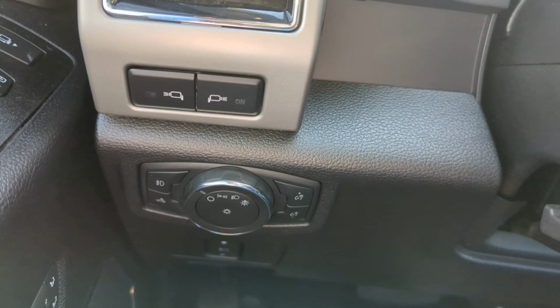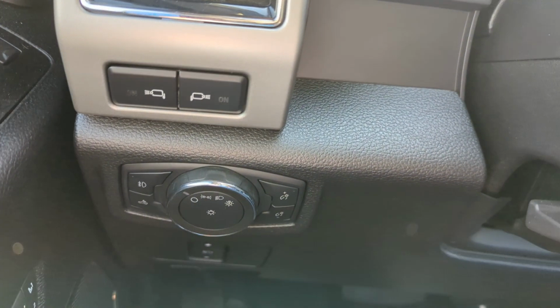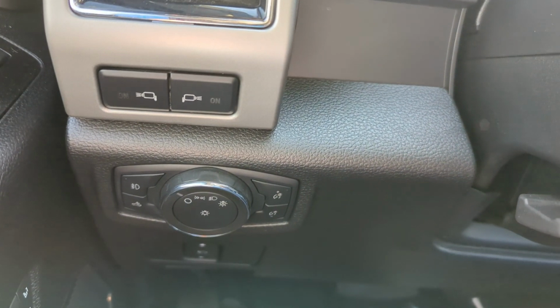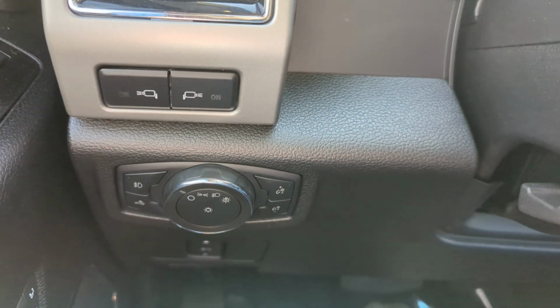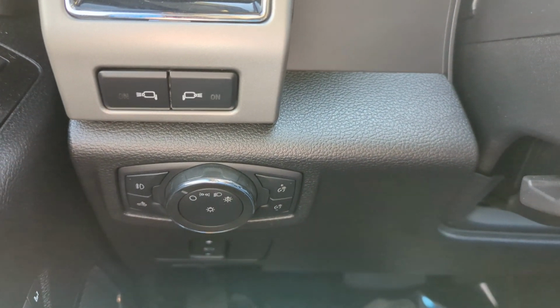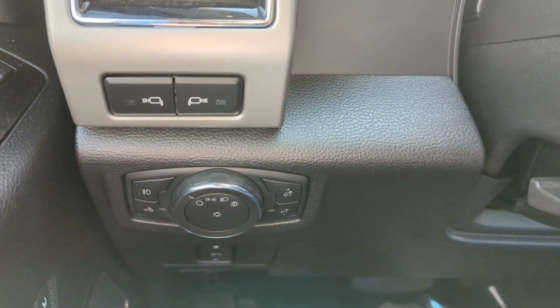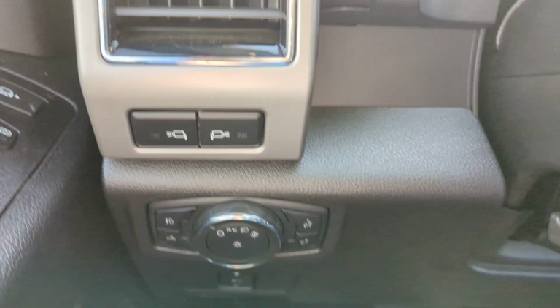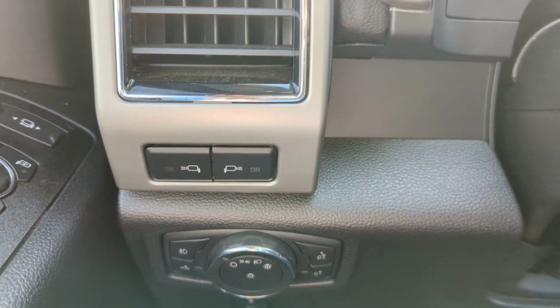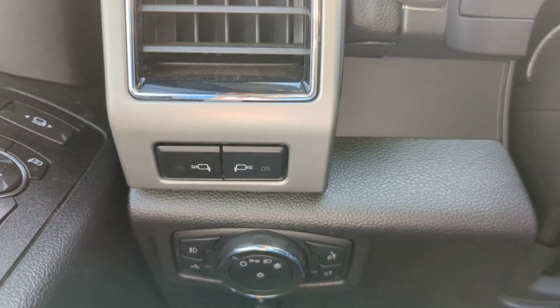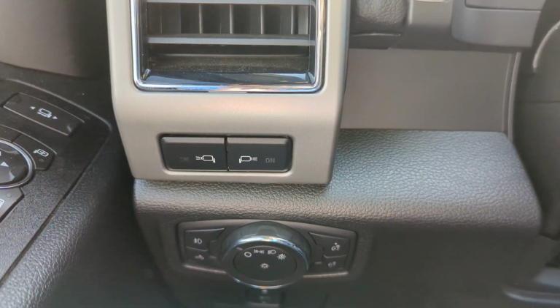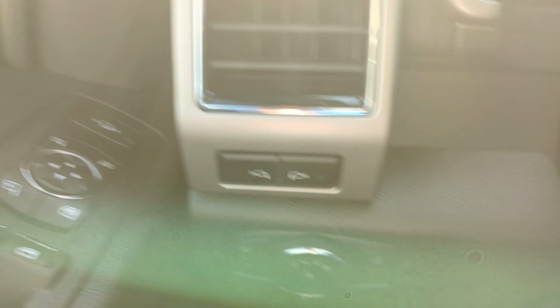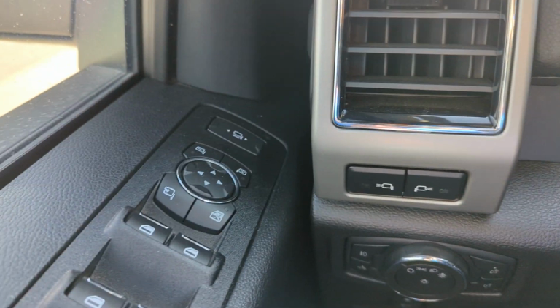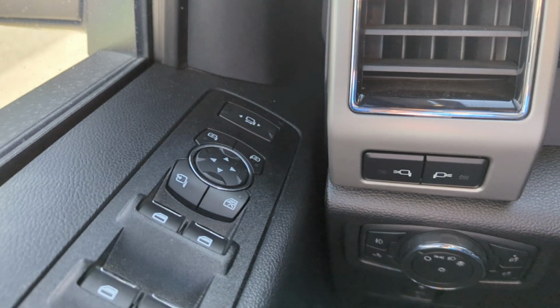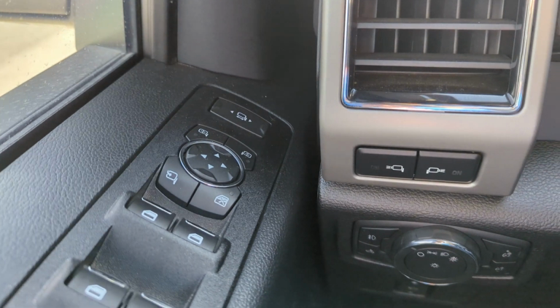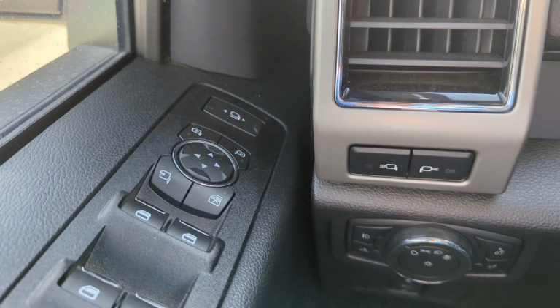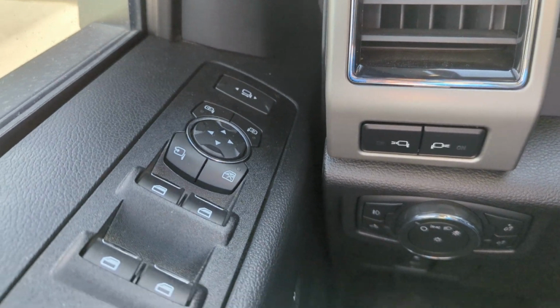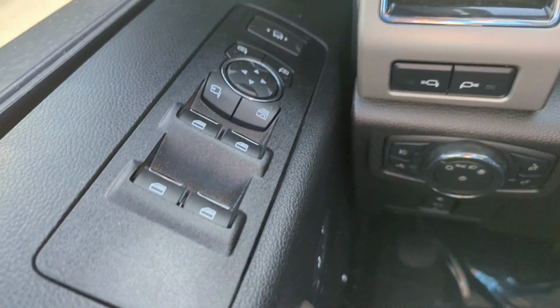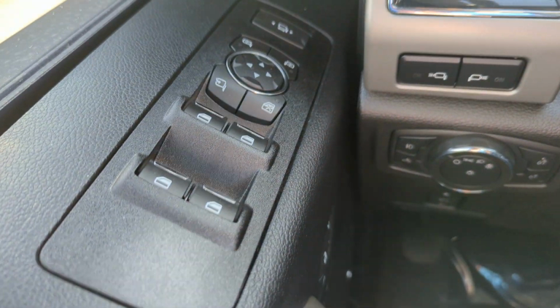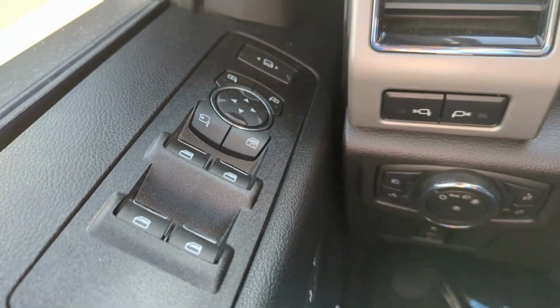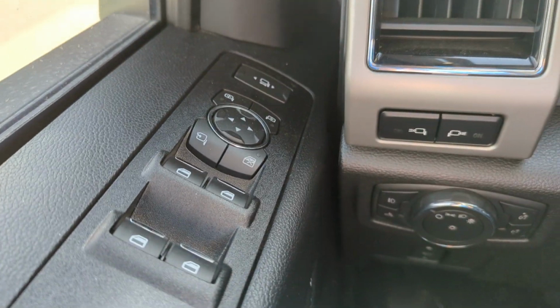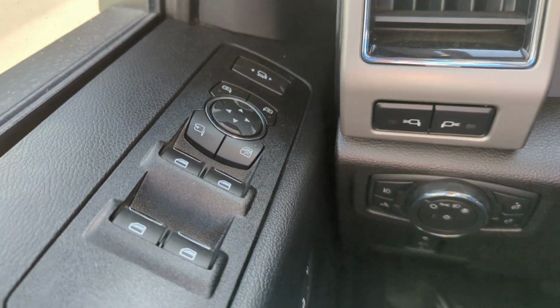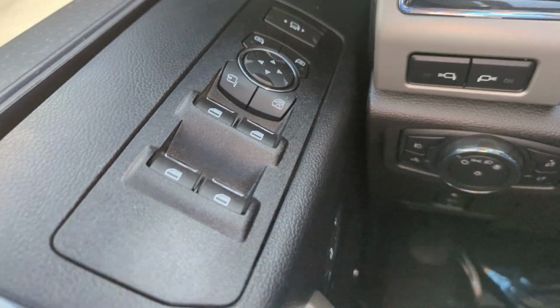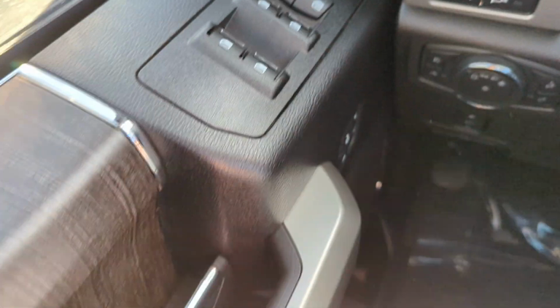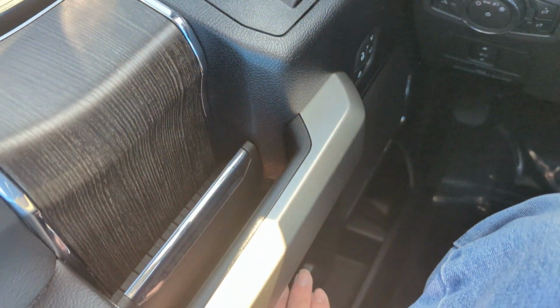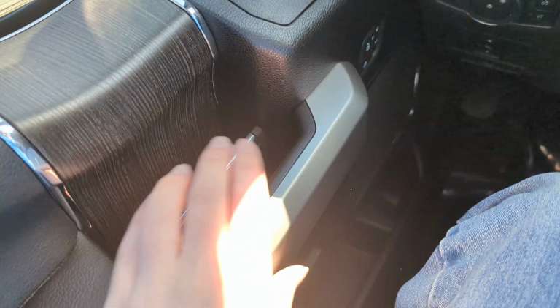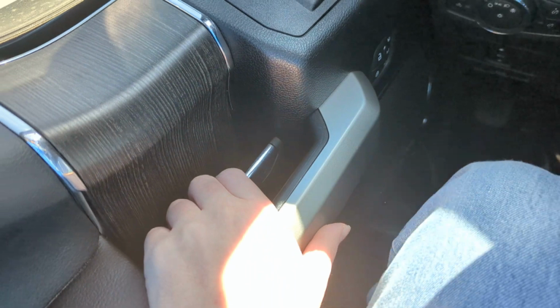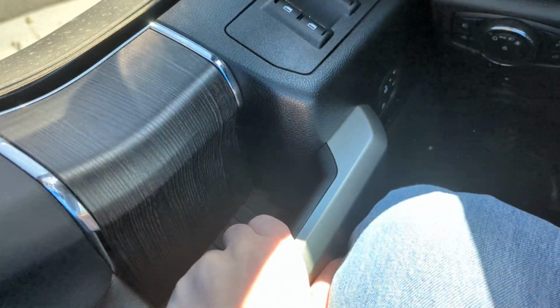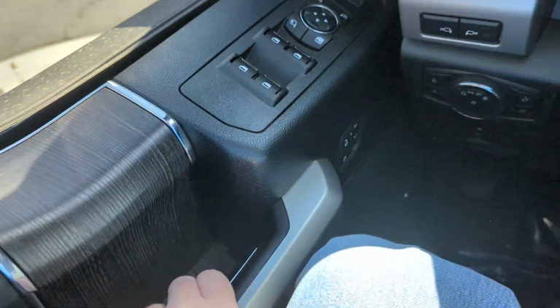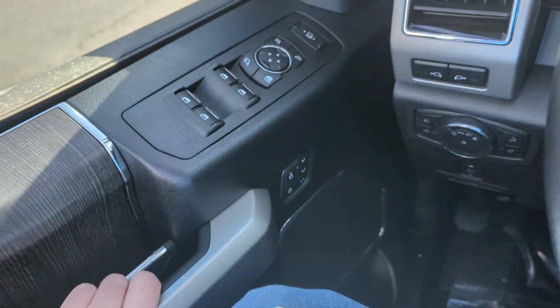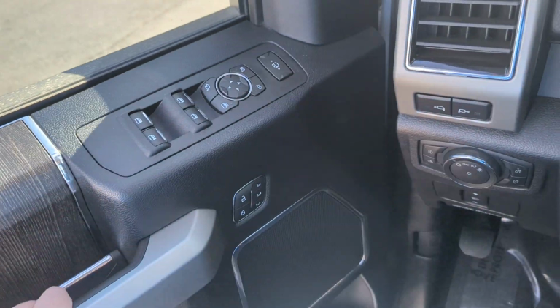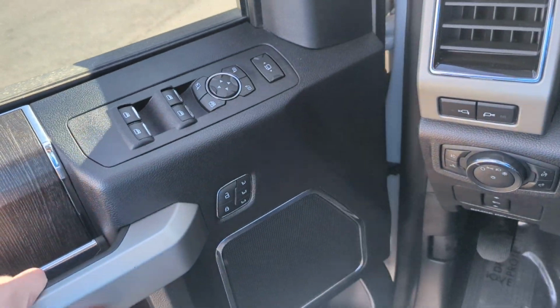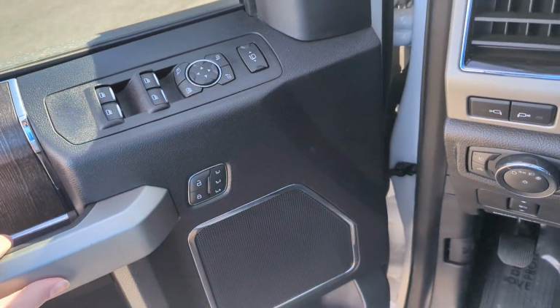On the left you've got the windshield wipers and turn signals. There are headlights and gauge lights, mirror lights, mirror controls, window locks, and door locks. Now let's take a look at the back seats of the Ford F-250.